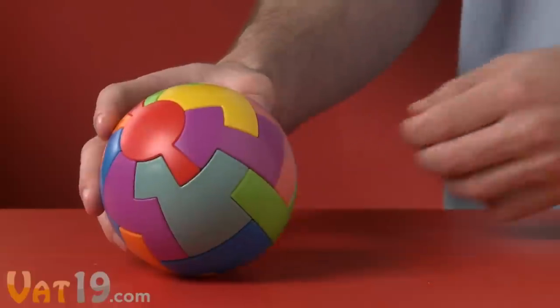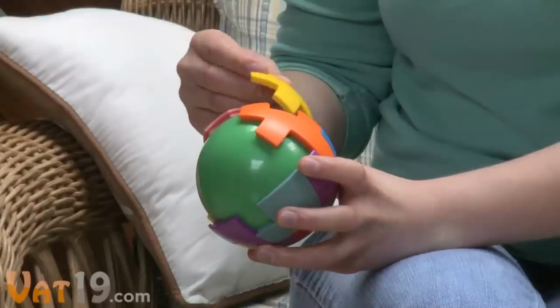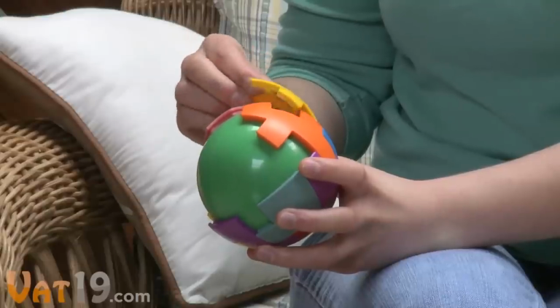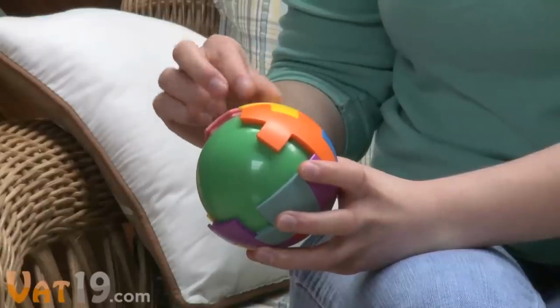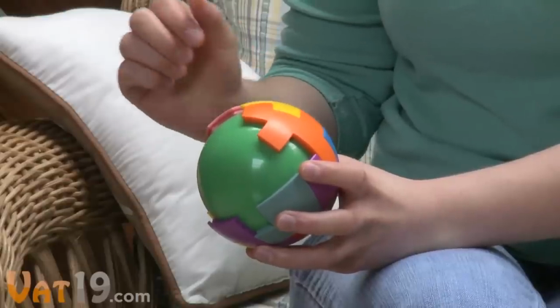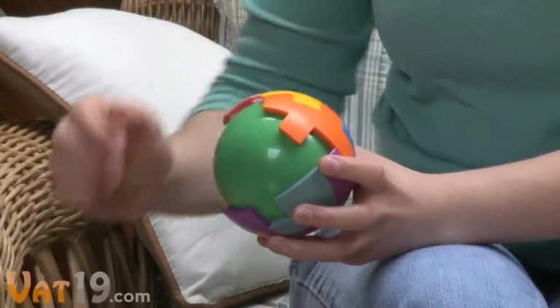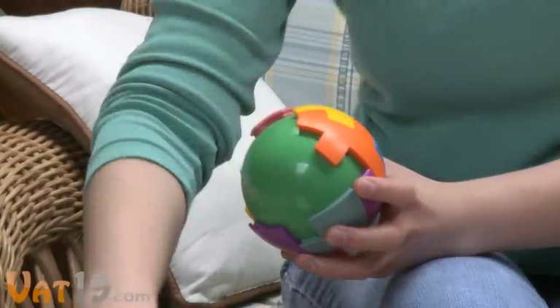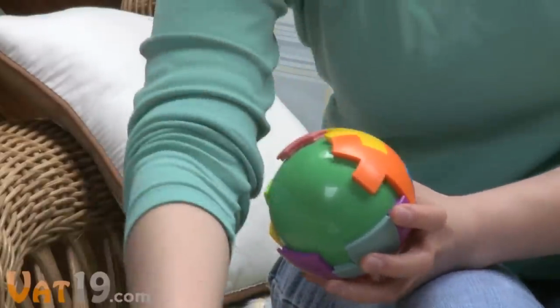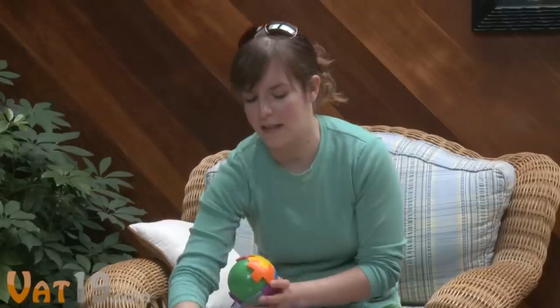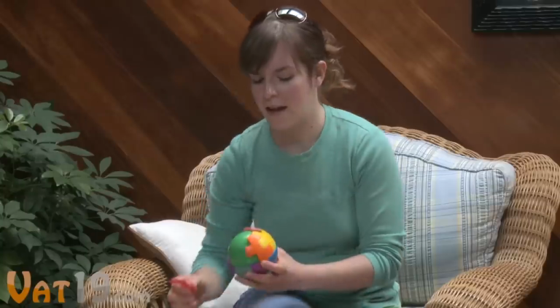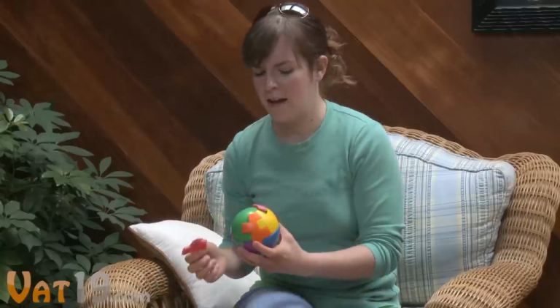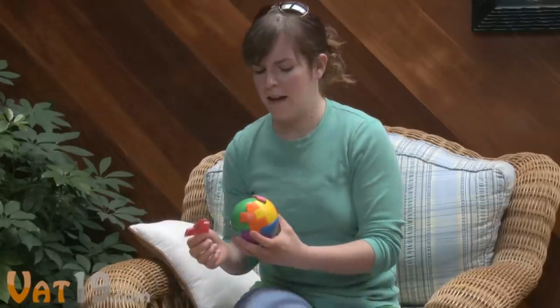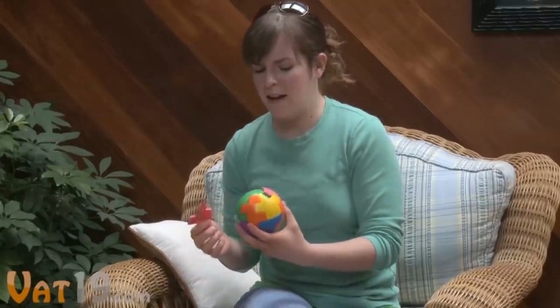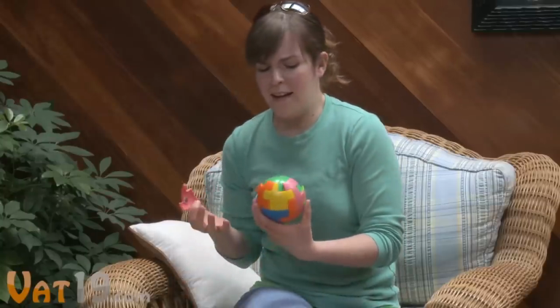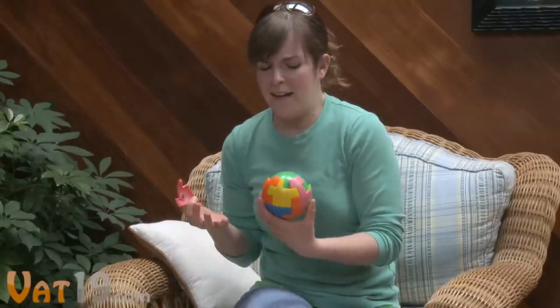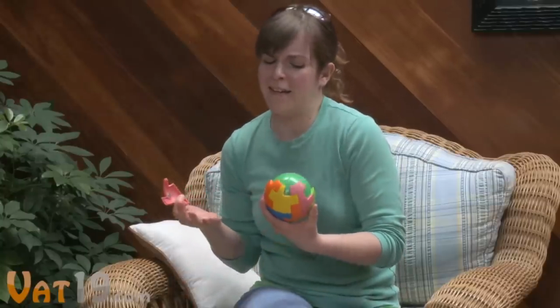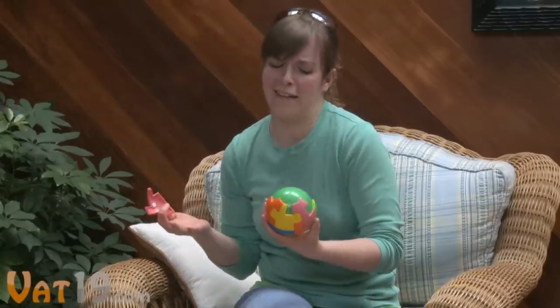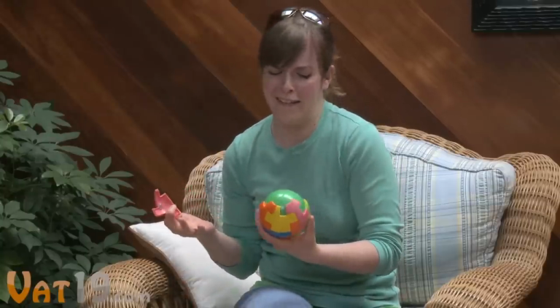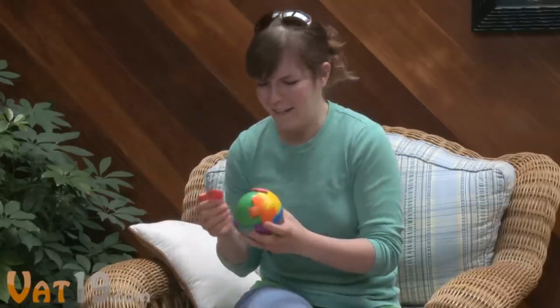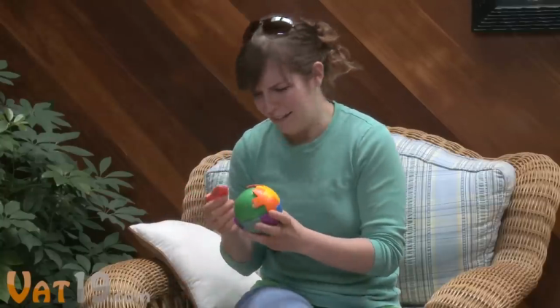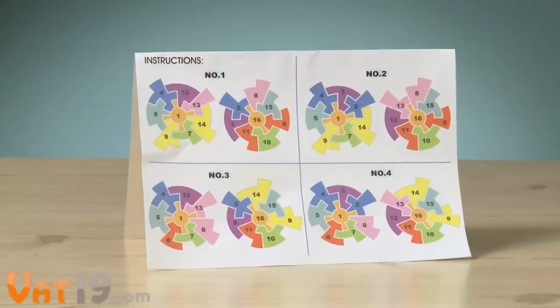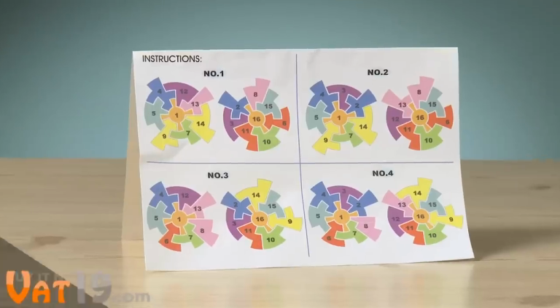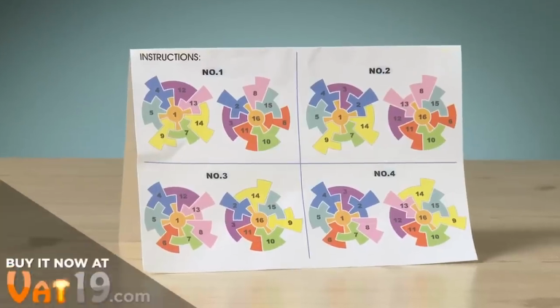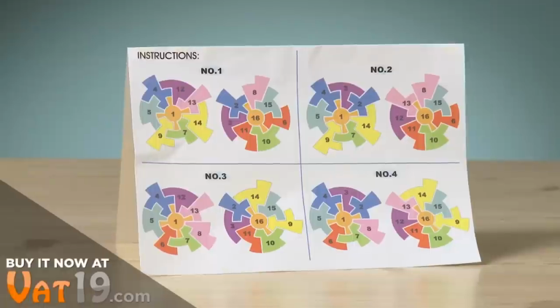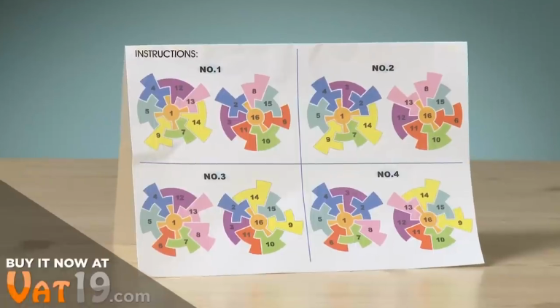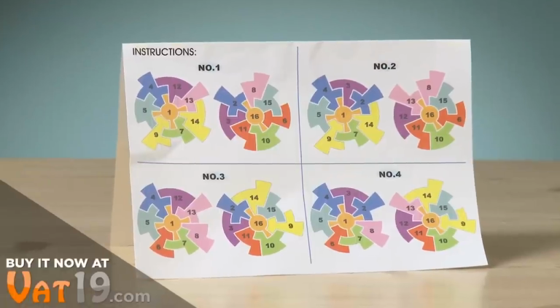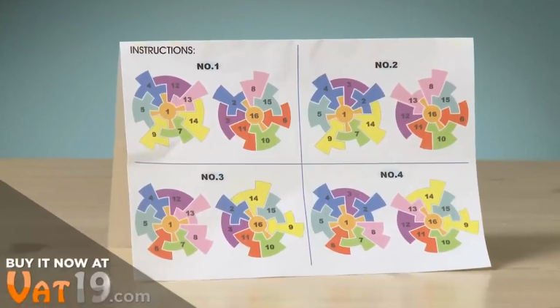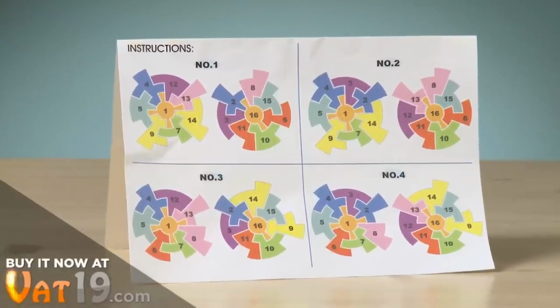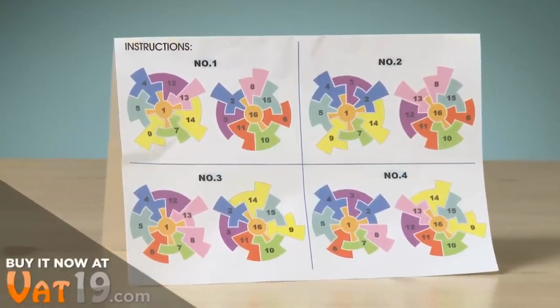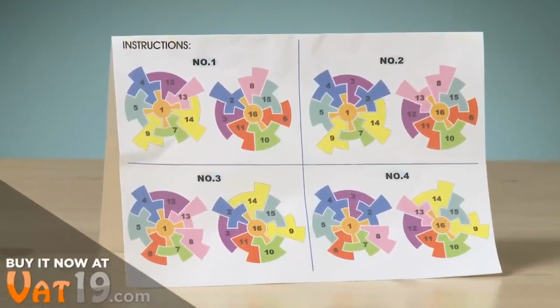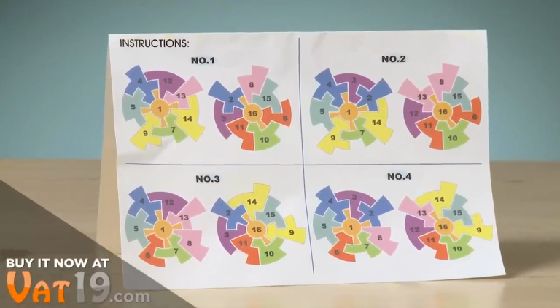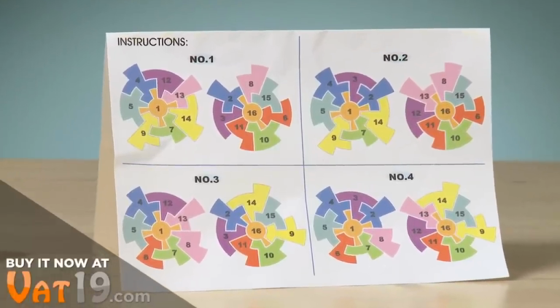There are four possible solutions, but let's just say, good luck with that. If you give up, the instructions reveal the four correct arrangements.